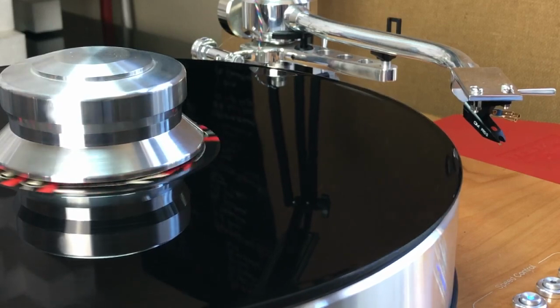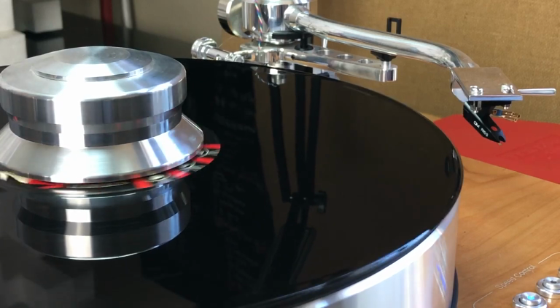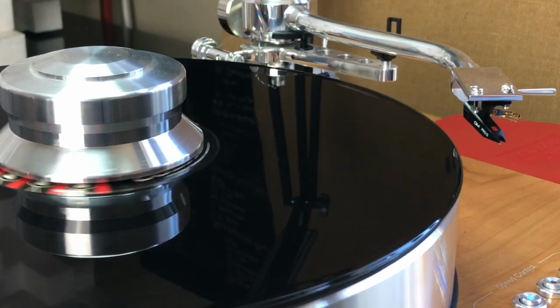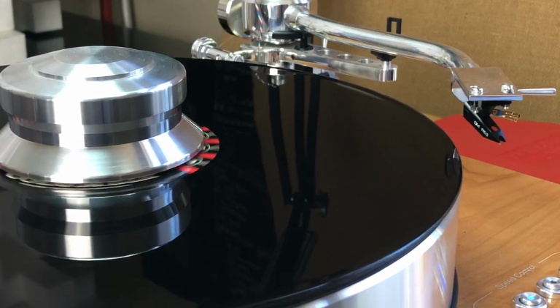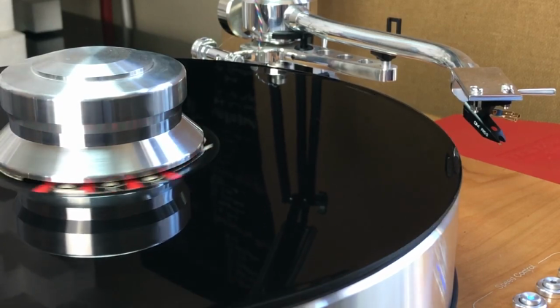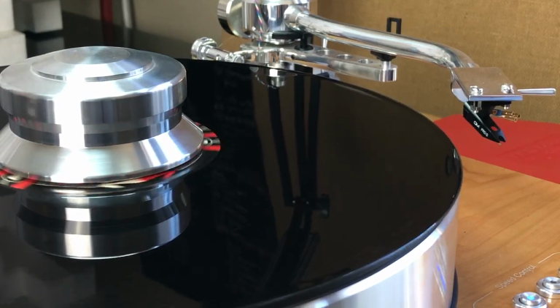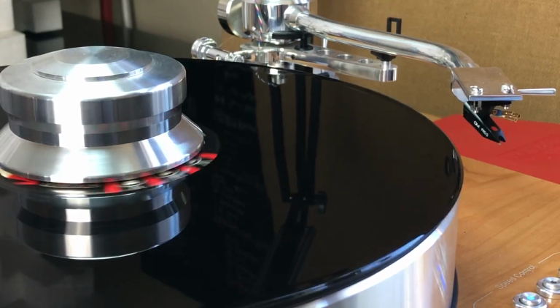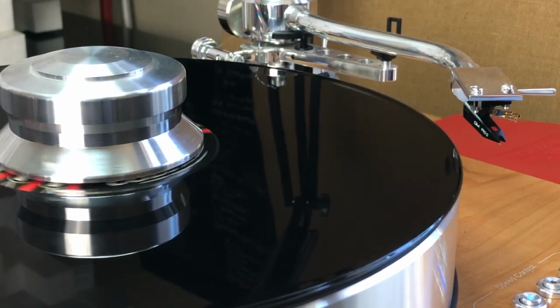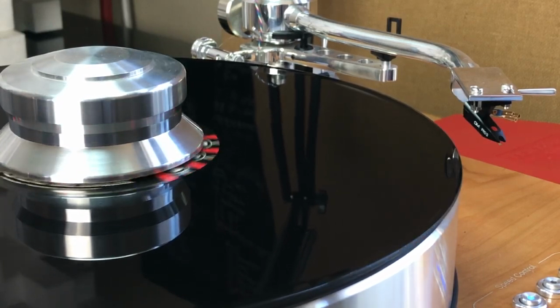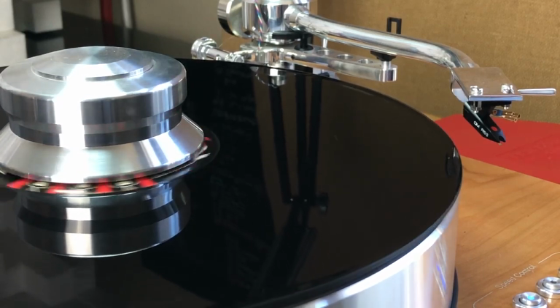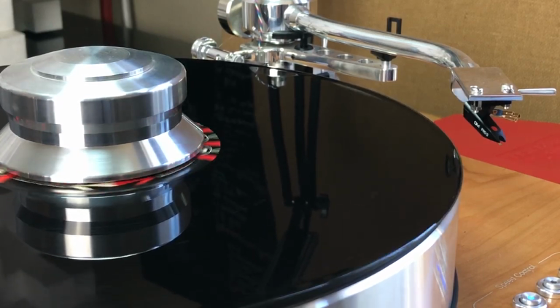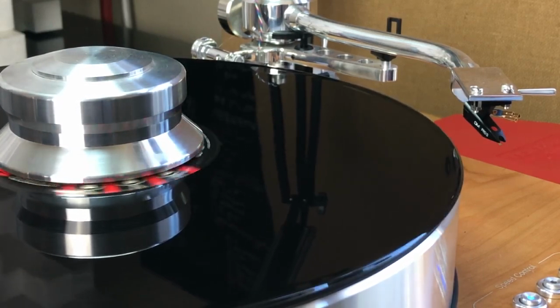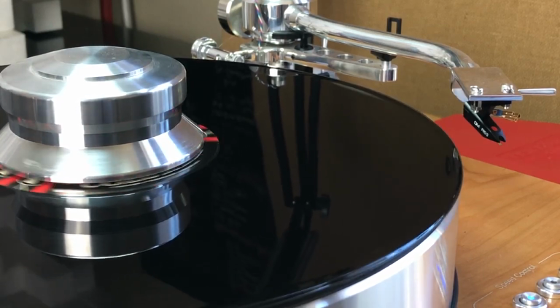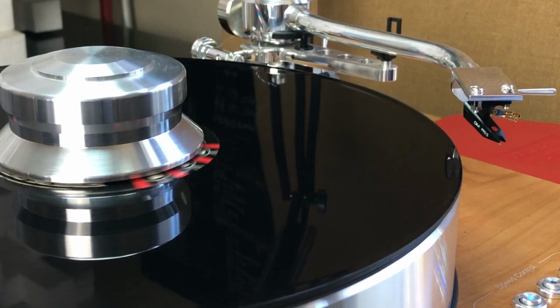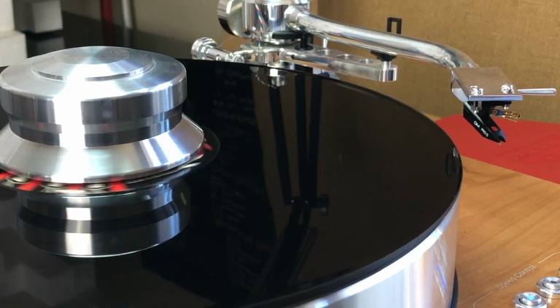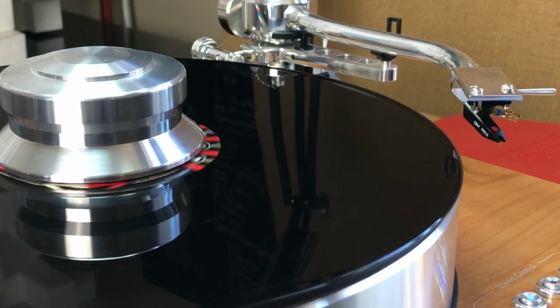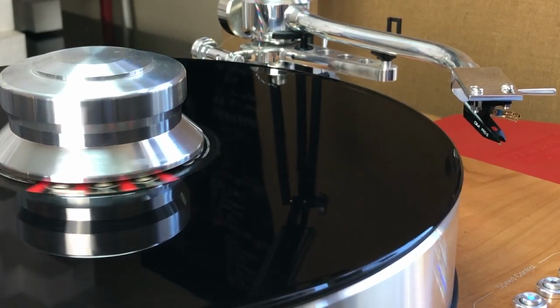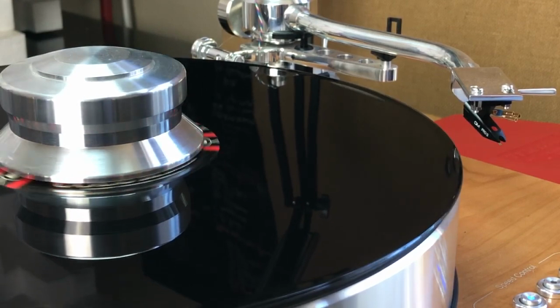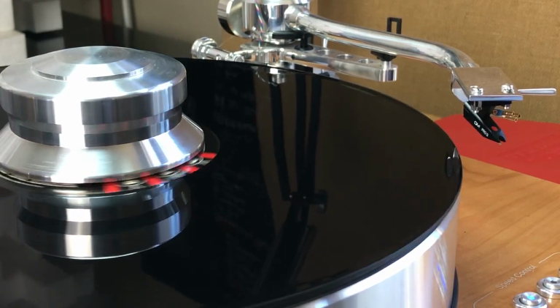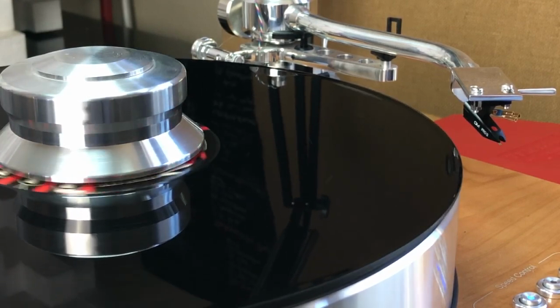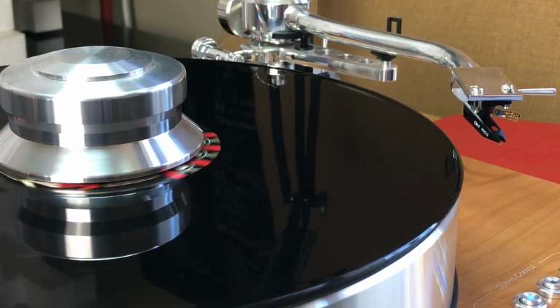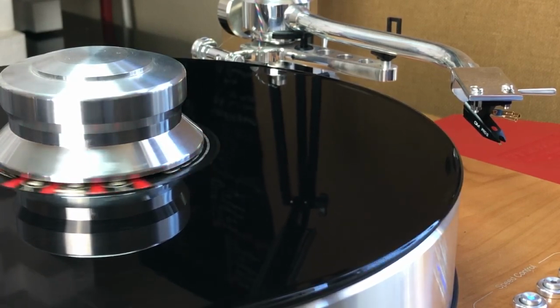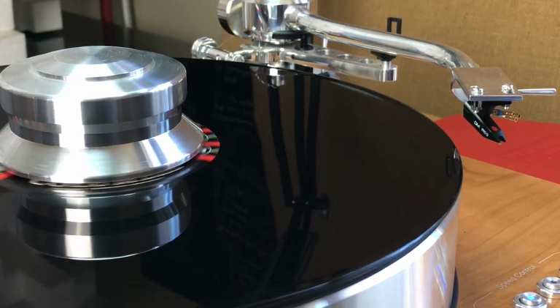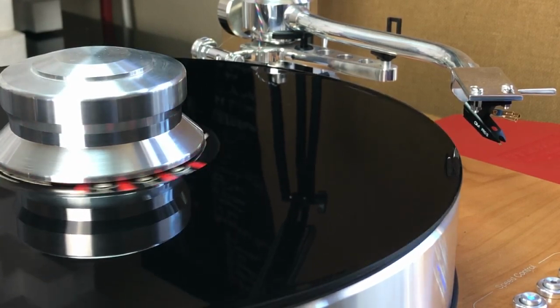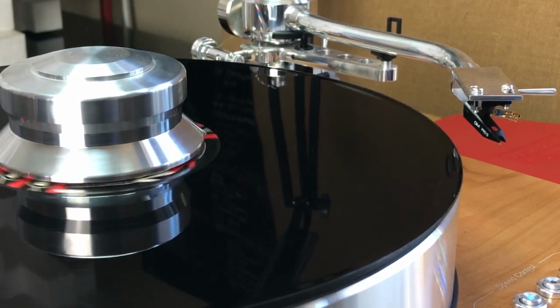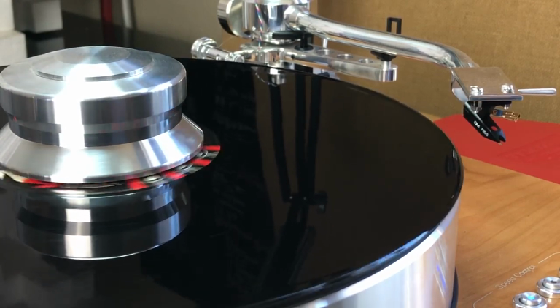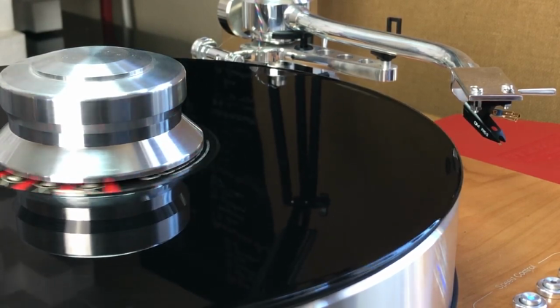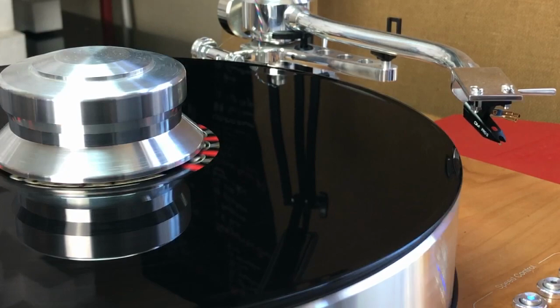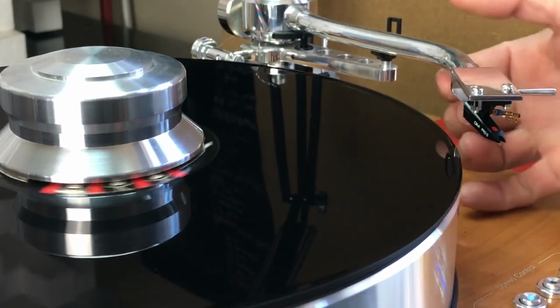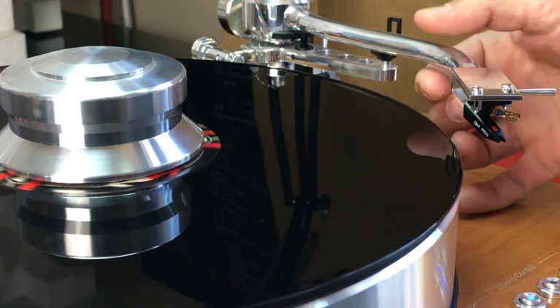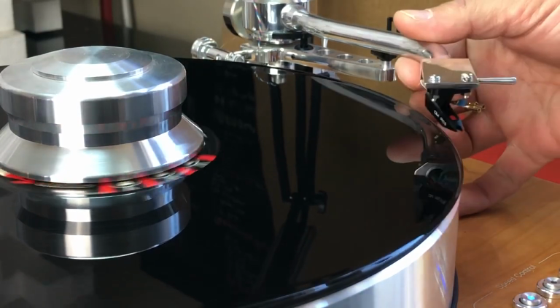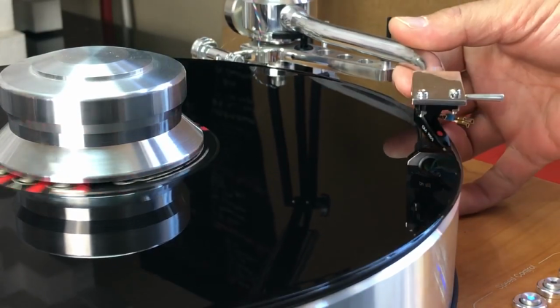Again, DJ Stylus with a spherical profile at the tip, 1.8 grams tracking force, zero anti-skating forces applied.